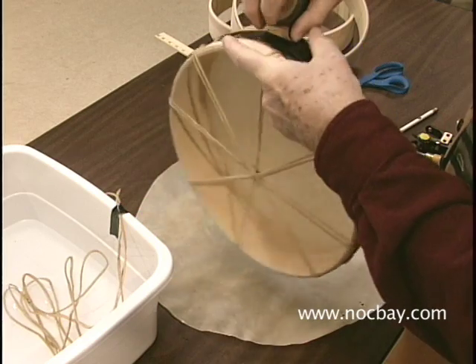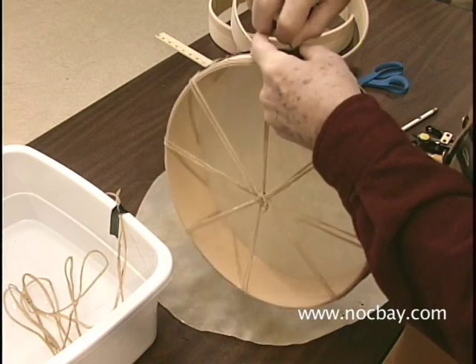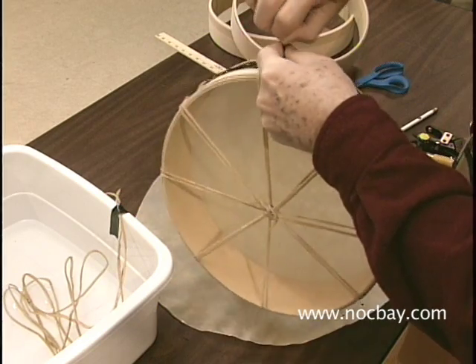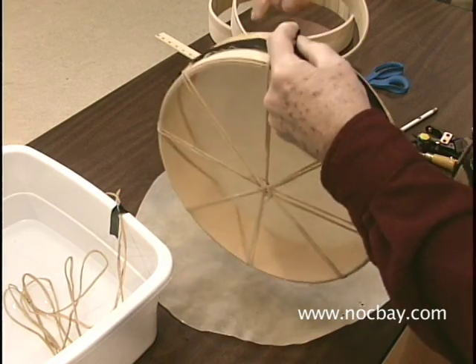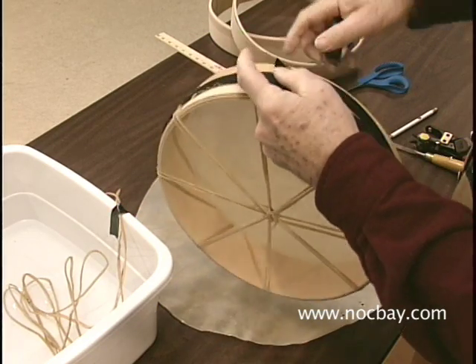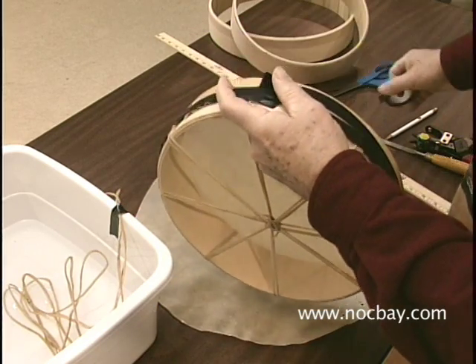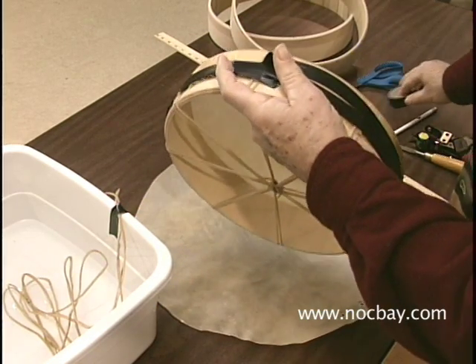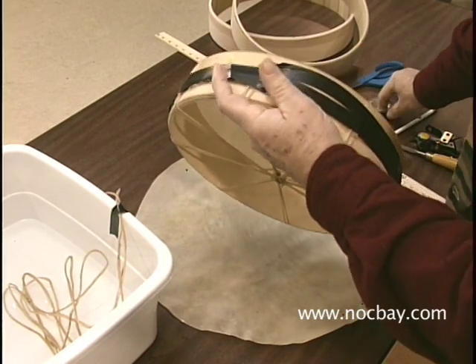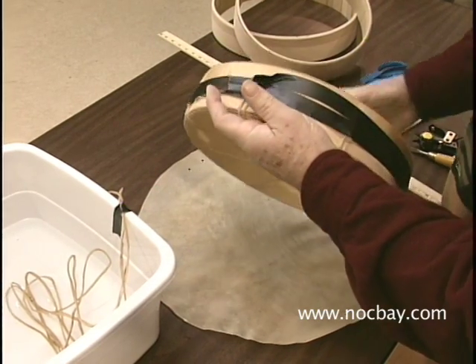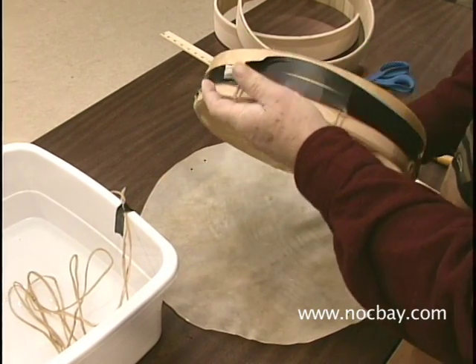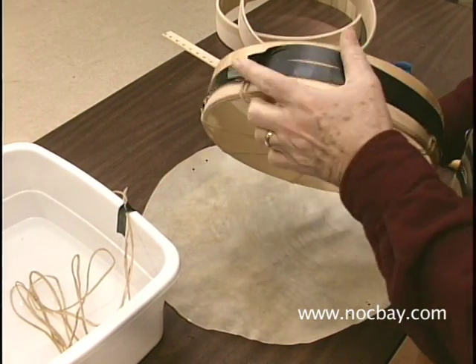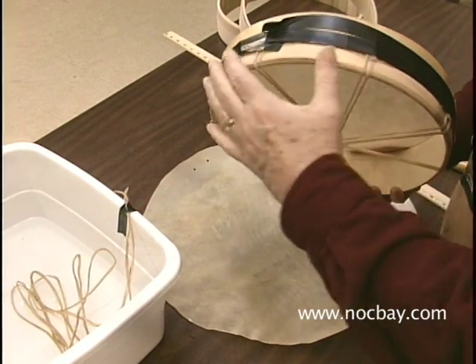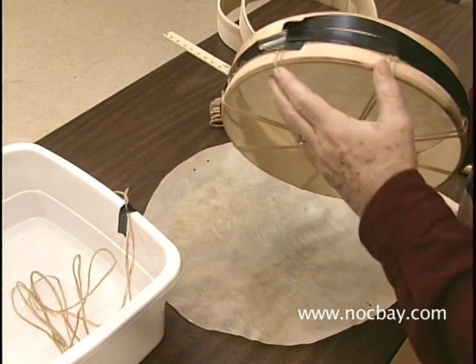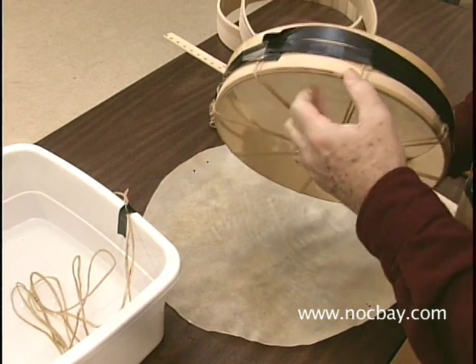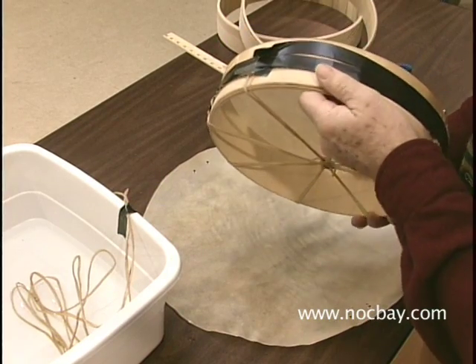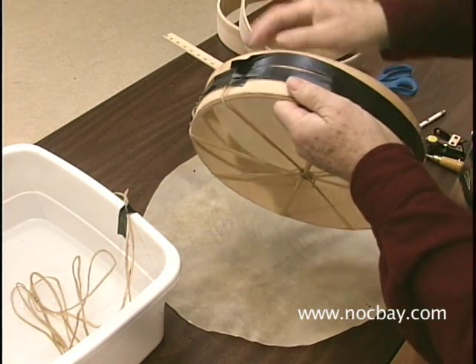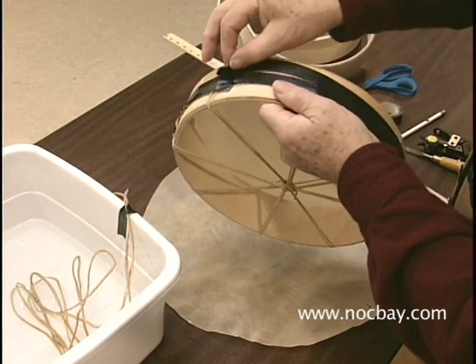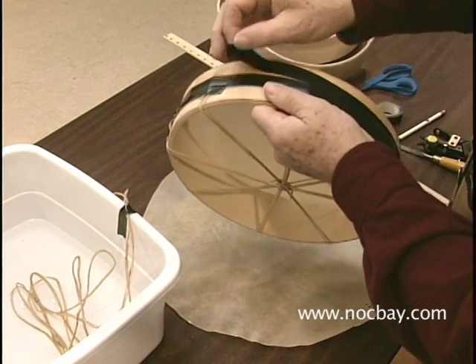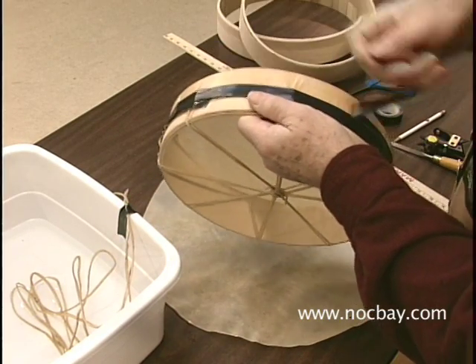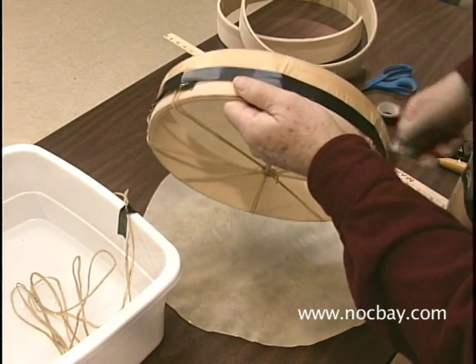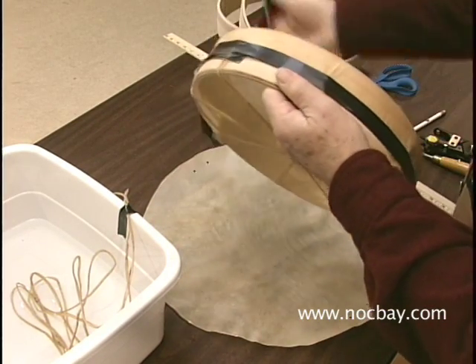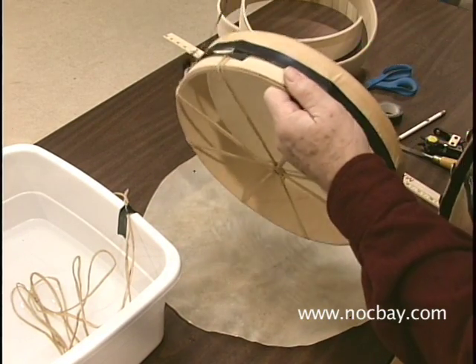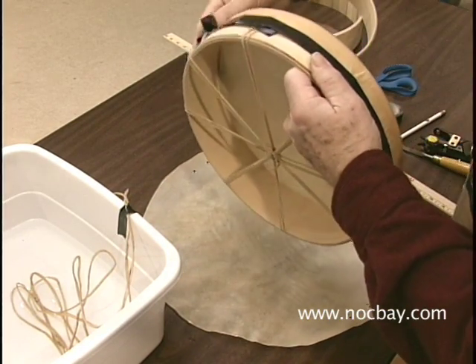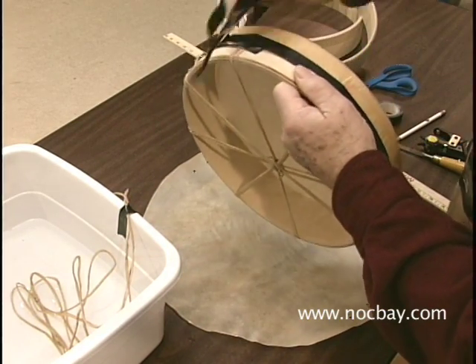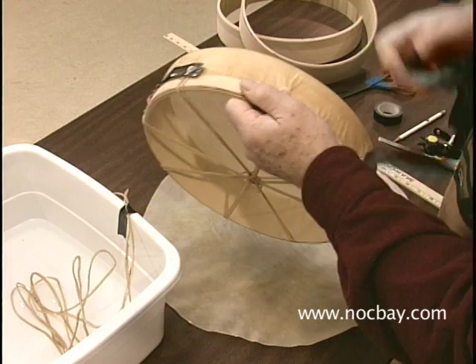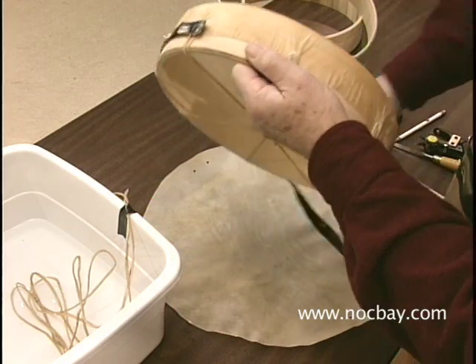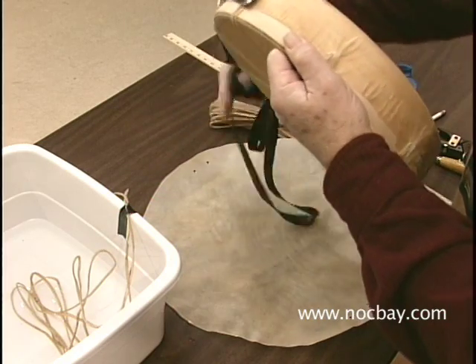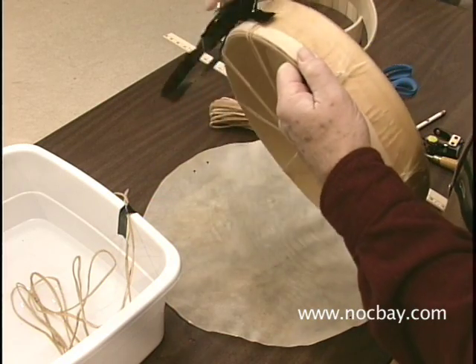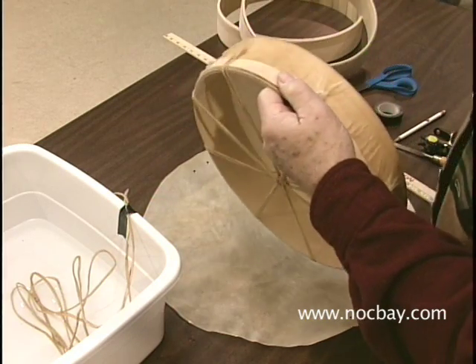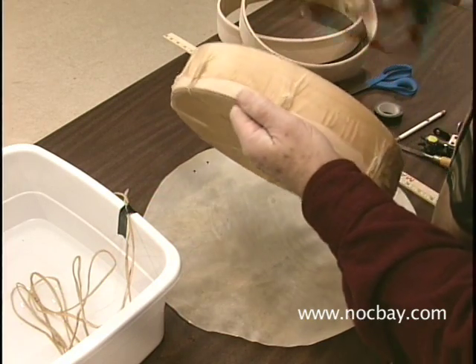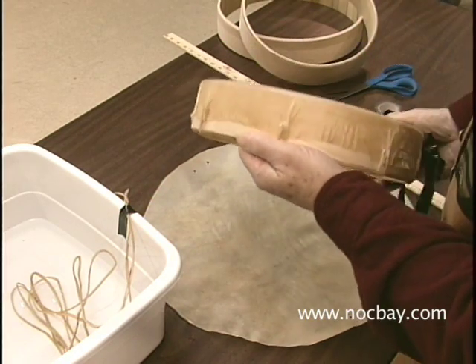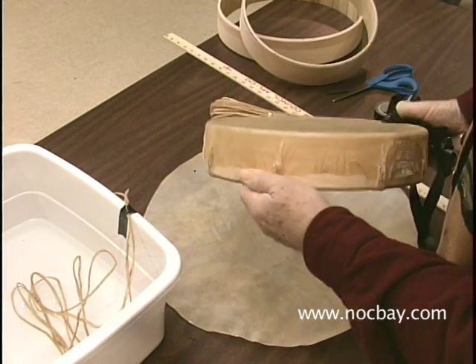Leave the tape on to let the hide almost dry, and then just as it is just about getting completely dry, pull it all off and let it finish its drying.